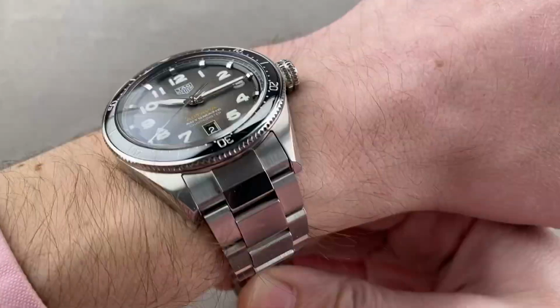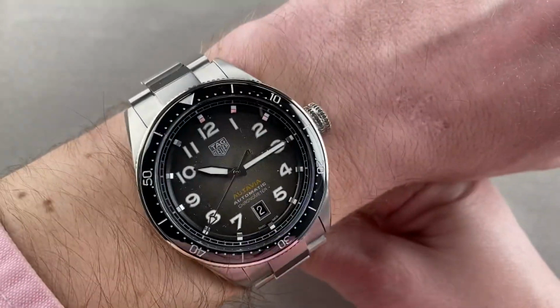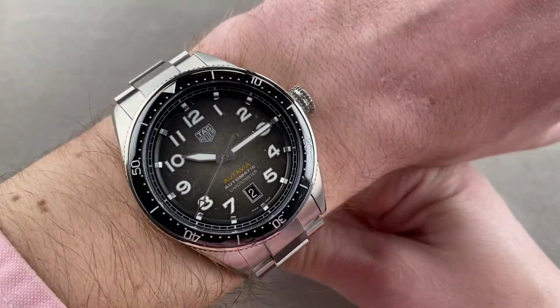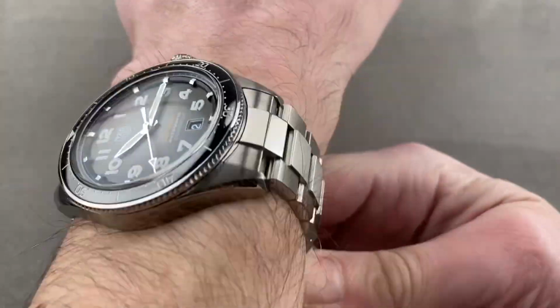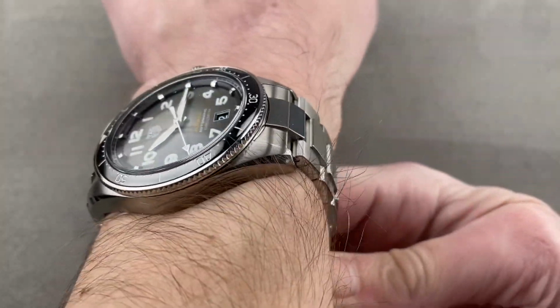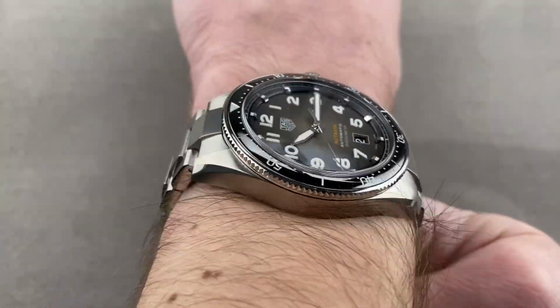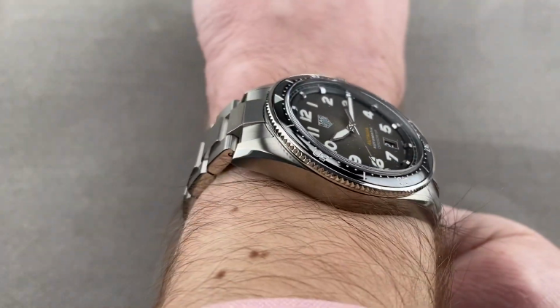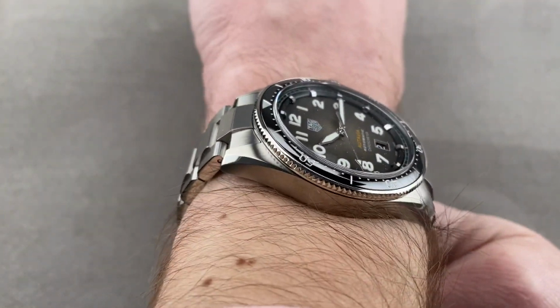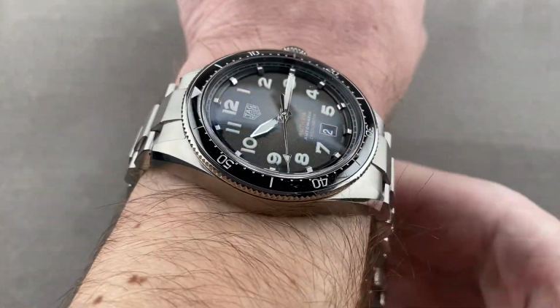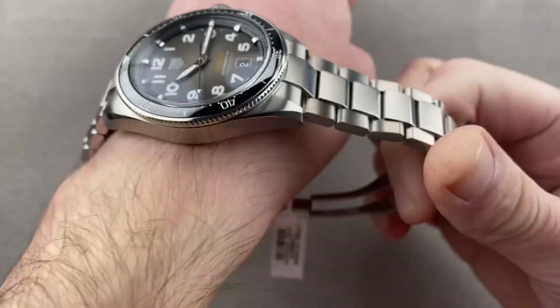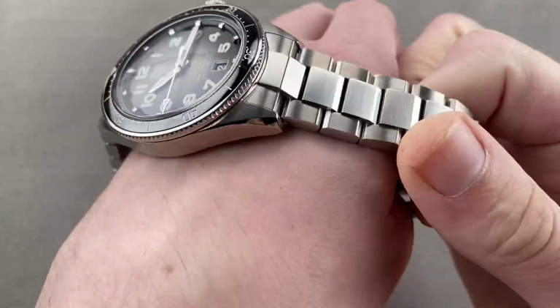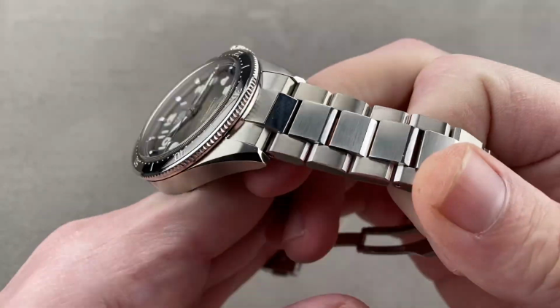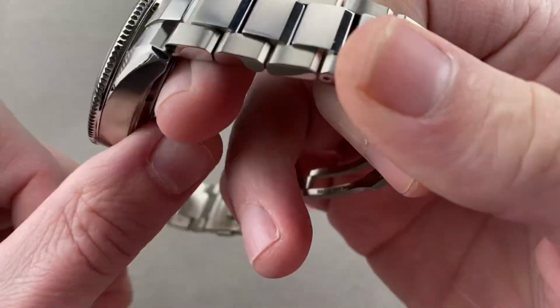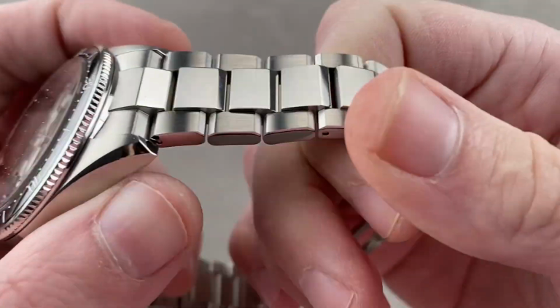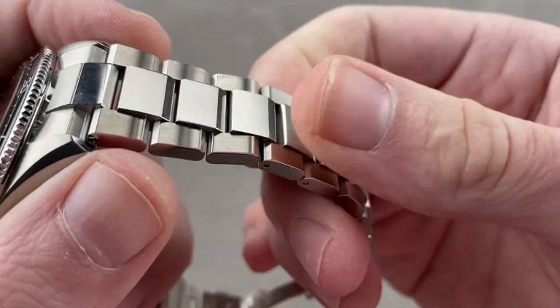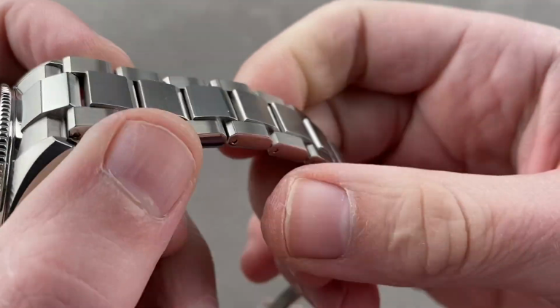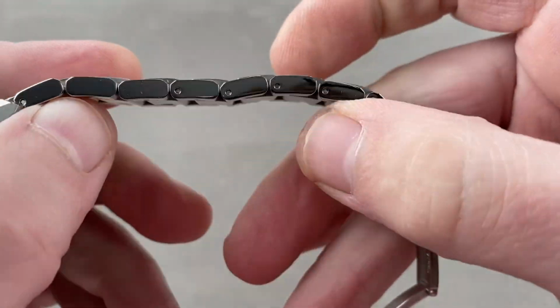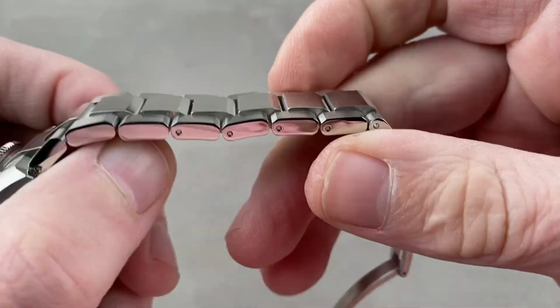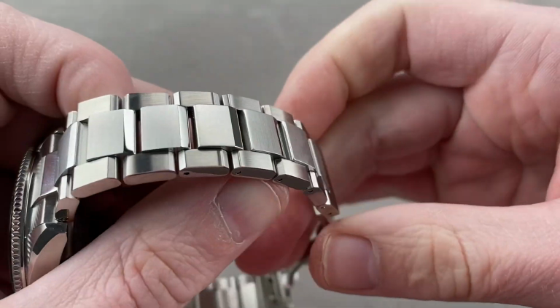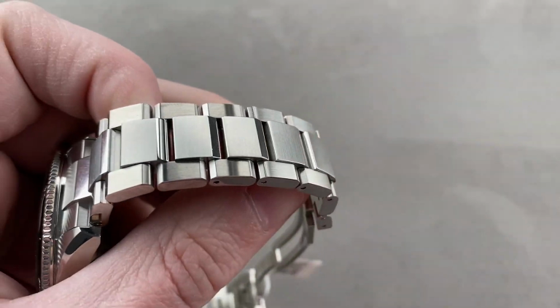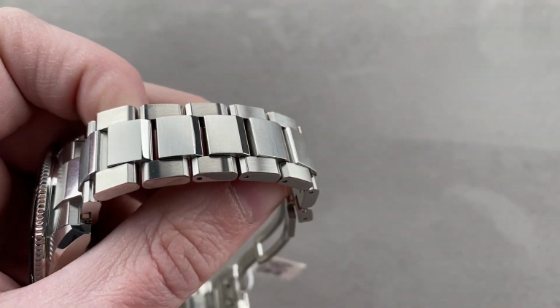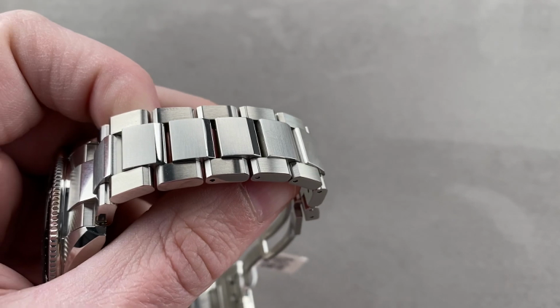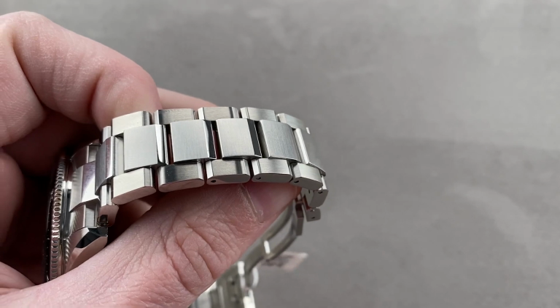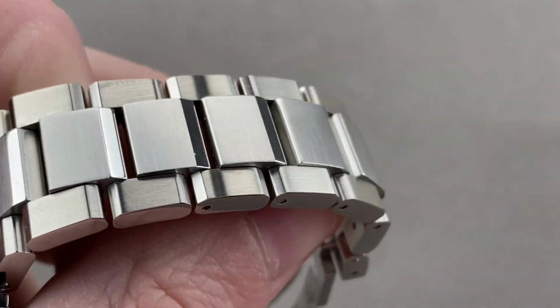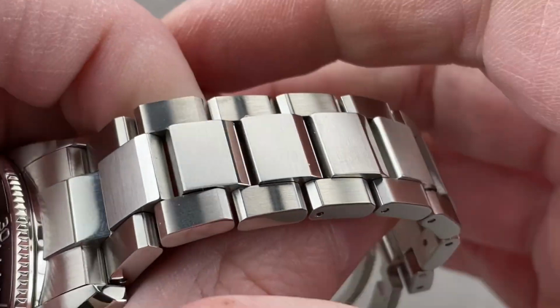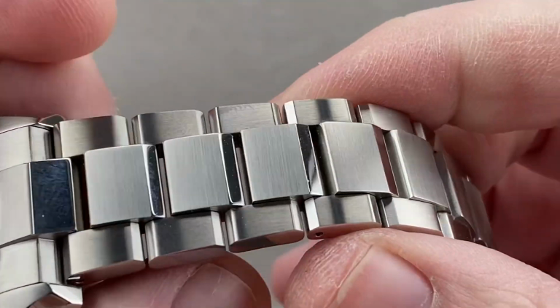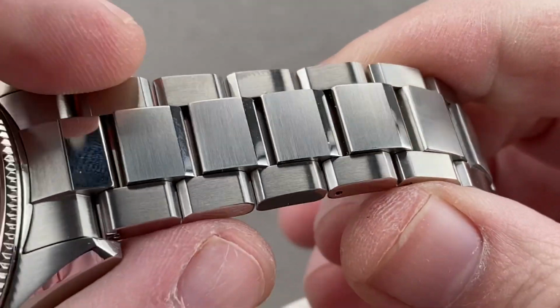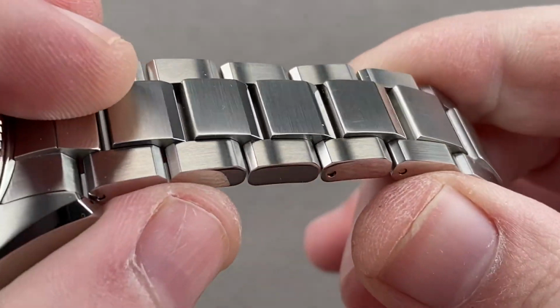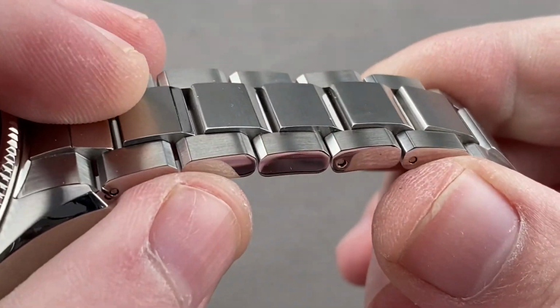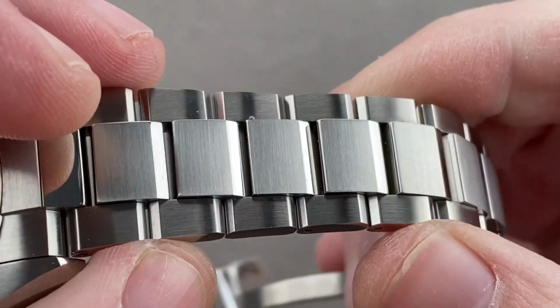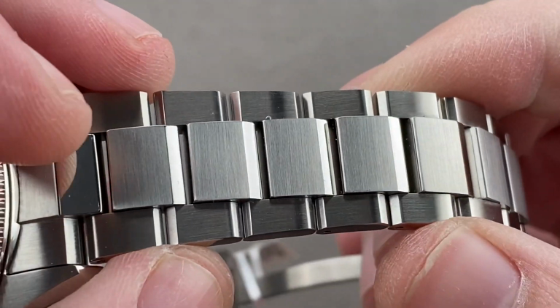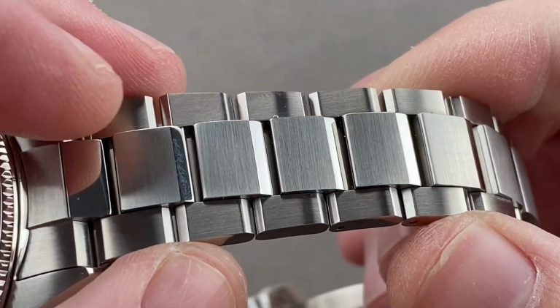Cuff shot, overhead shot, one more down the barrel to get a good look. The bracelet is nicely made. It feels substantial. It looks good. It's also not clearly derivative of anyone else's bracelet design — points for originality.